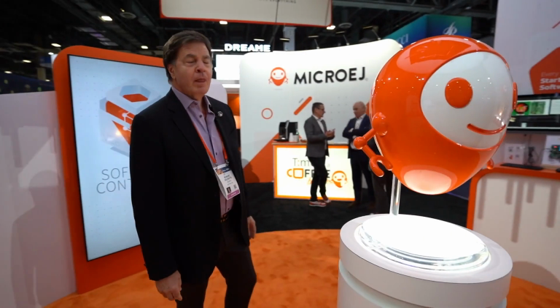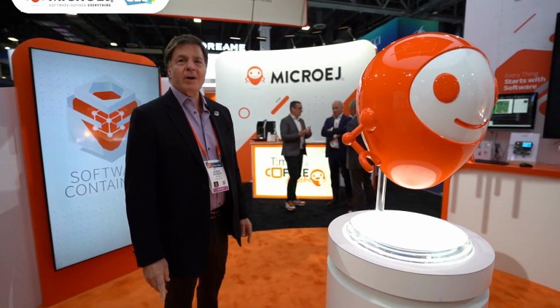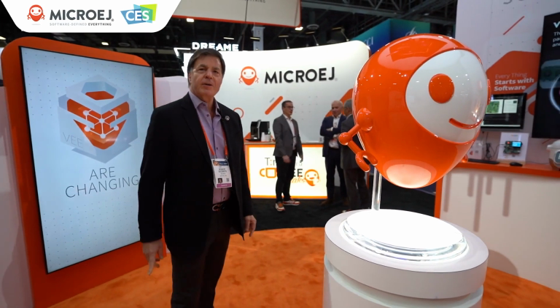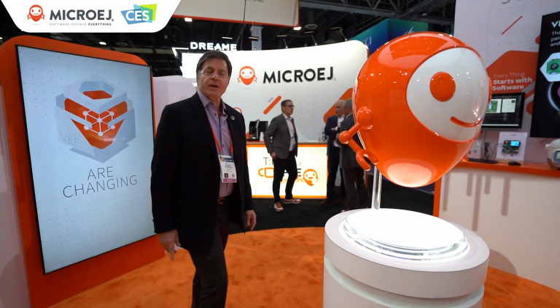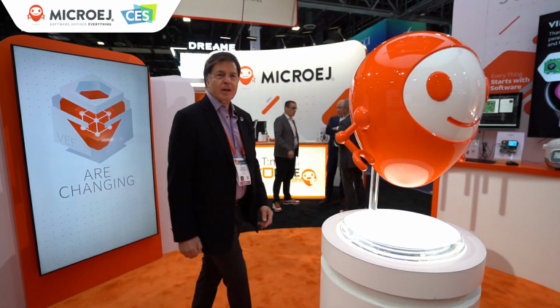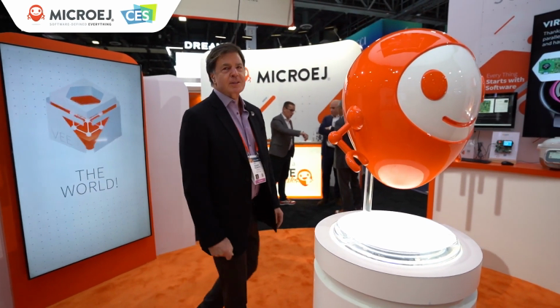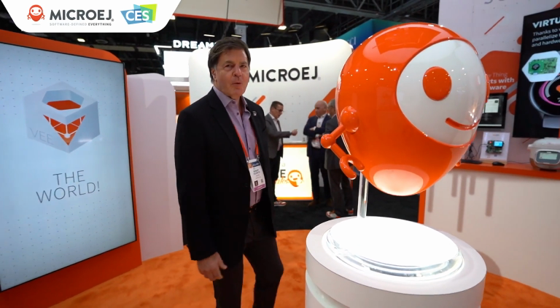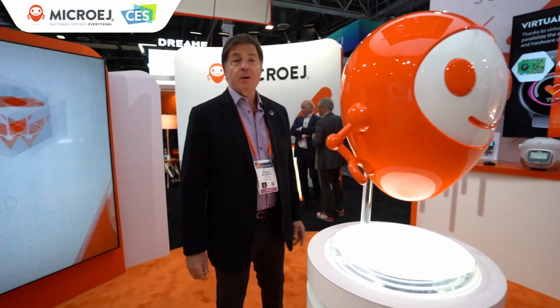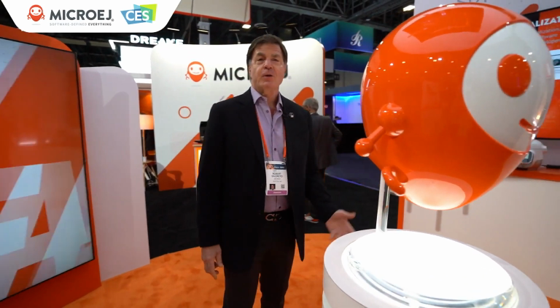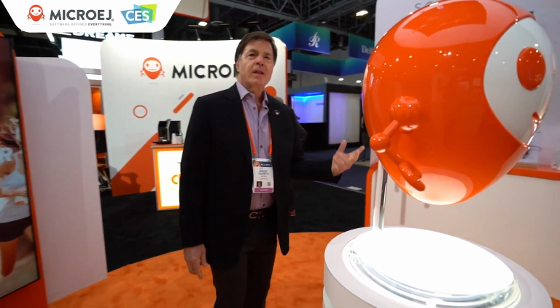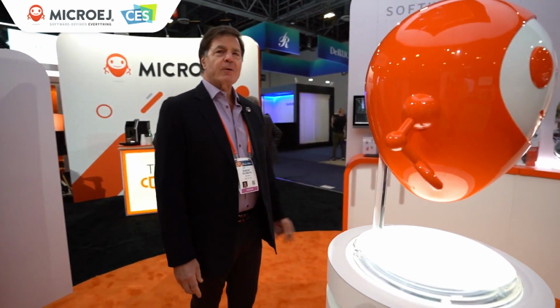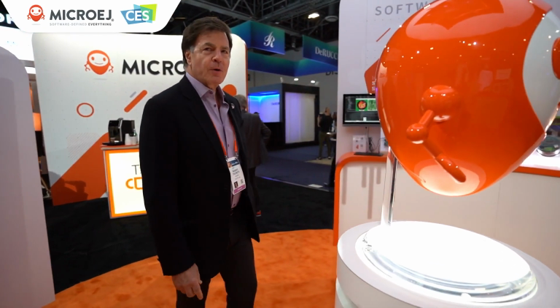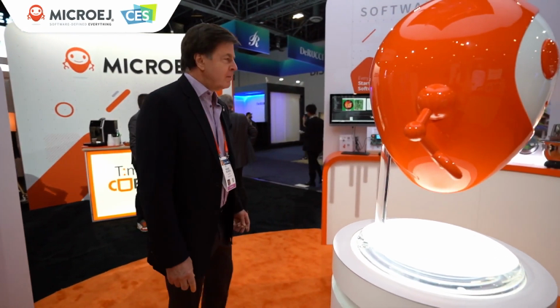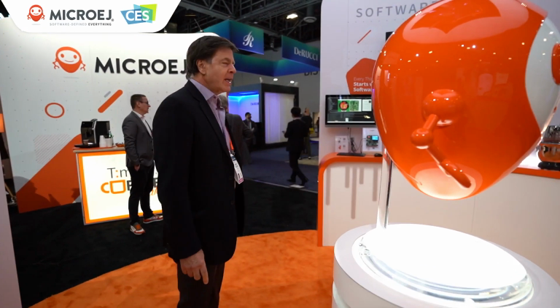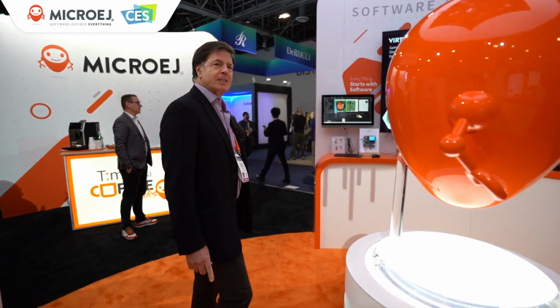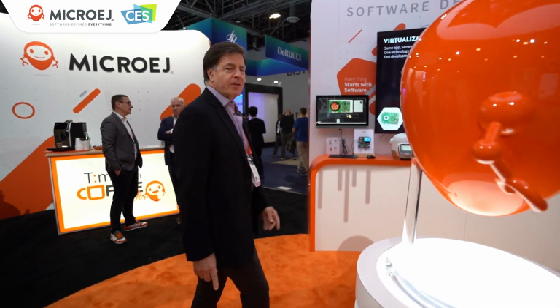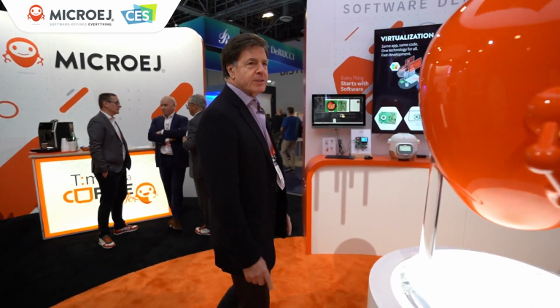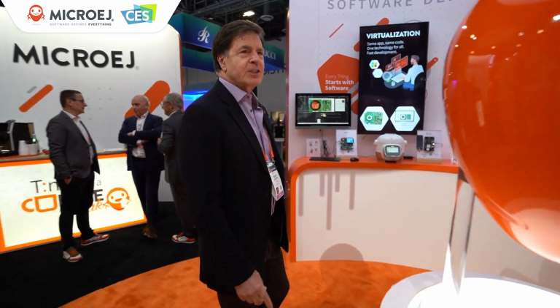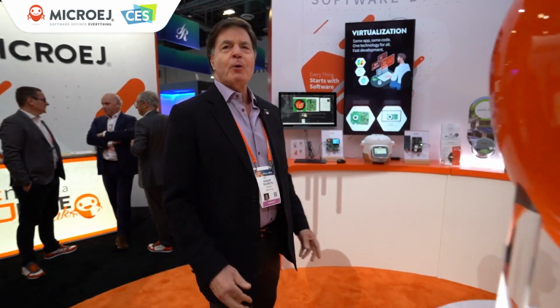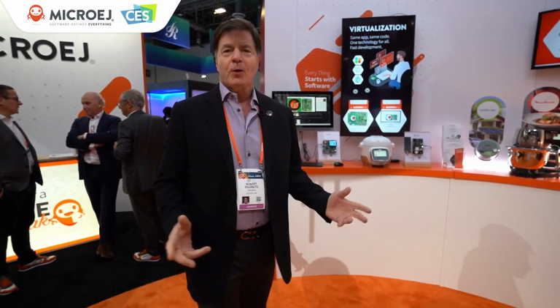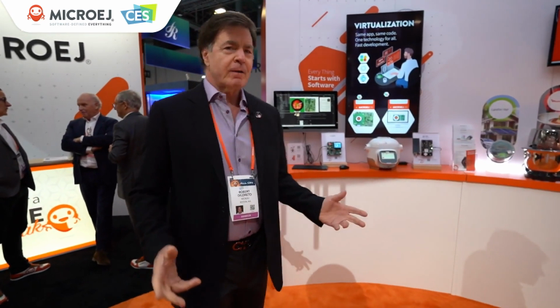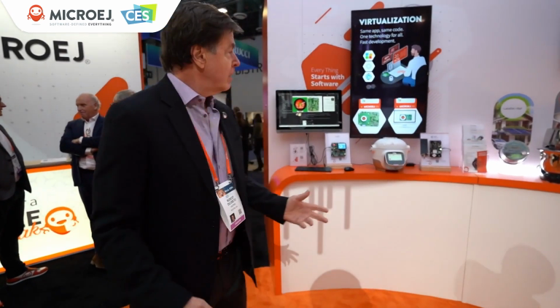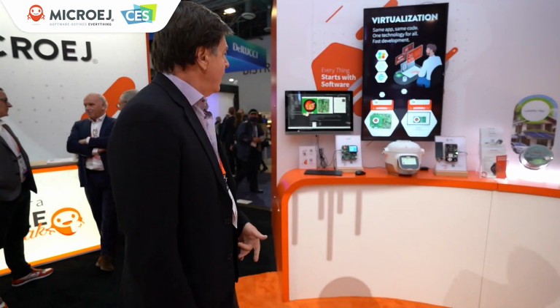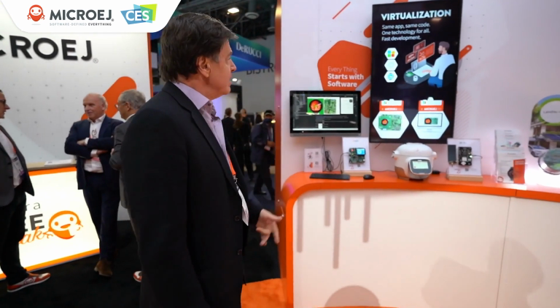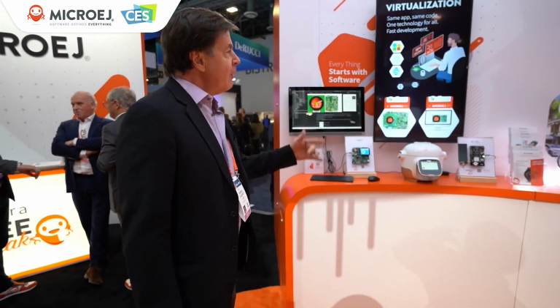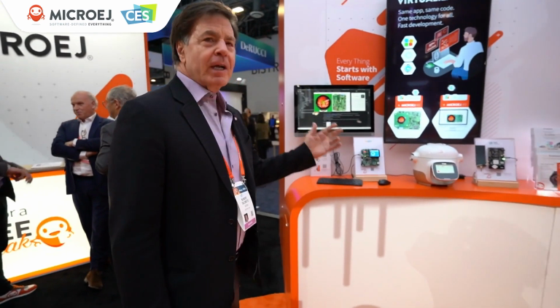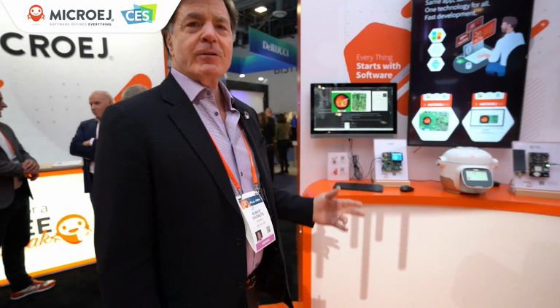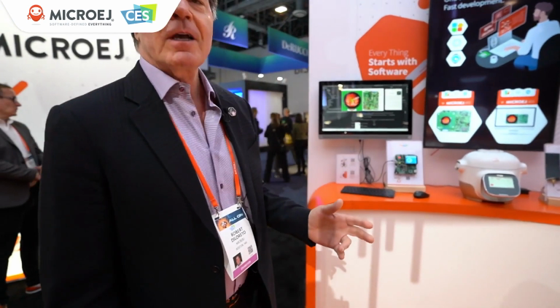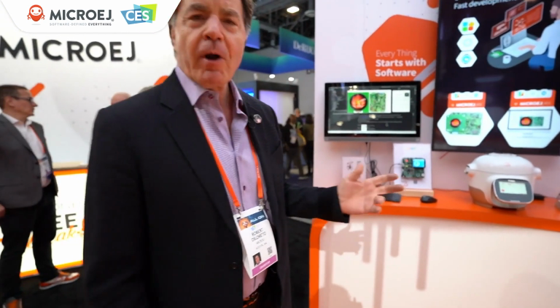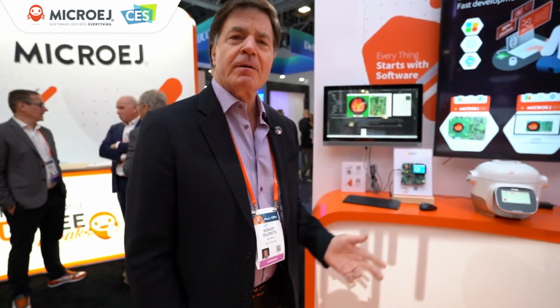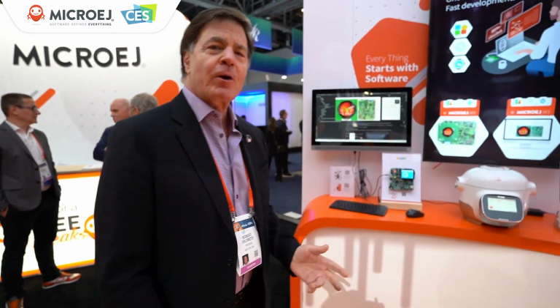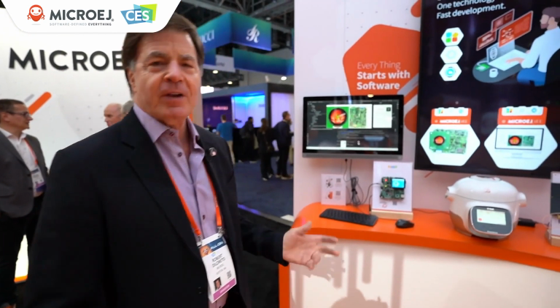Good afternoon everyone. I'd like to welcome you to the MicroEdge booth. I wanted to spend a few minutes showing you around a little bit. I wanted to start off by introducing our product MicroEdge V.